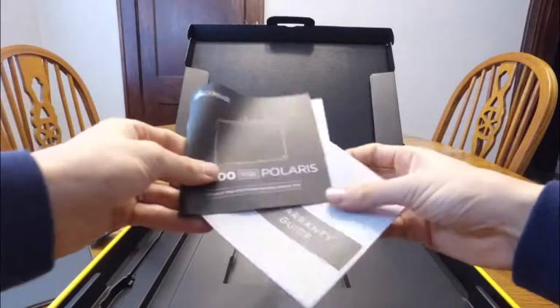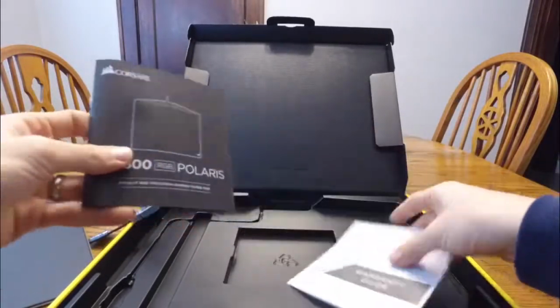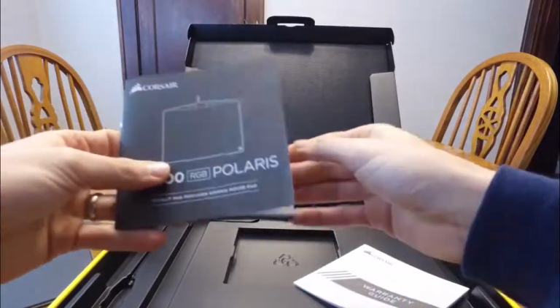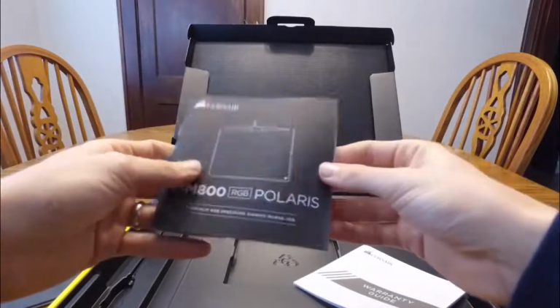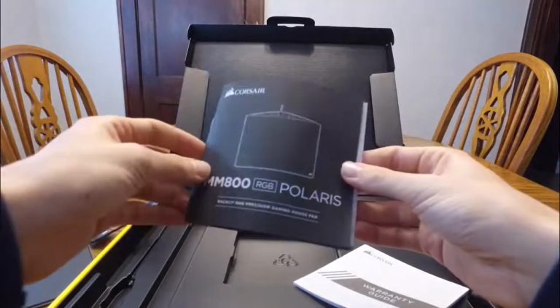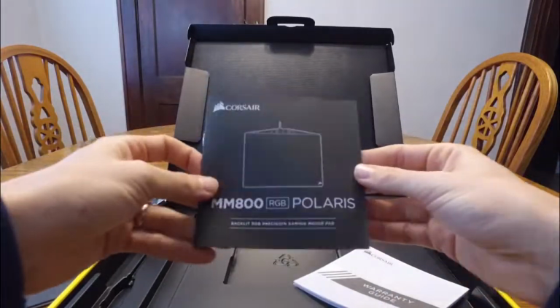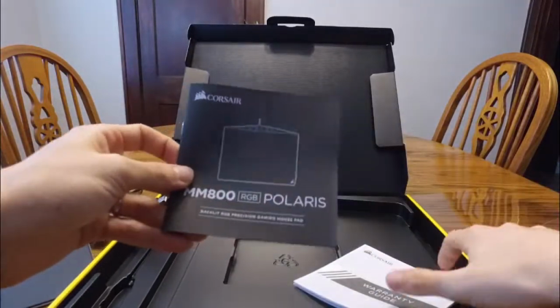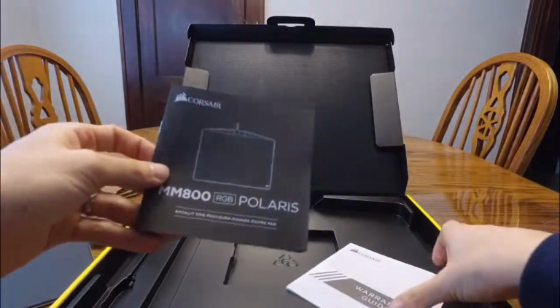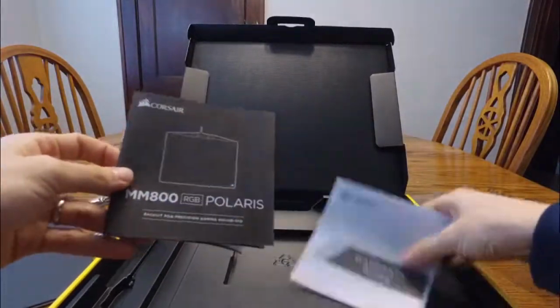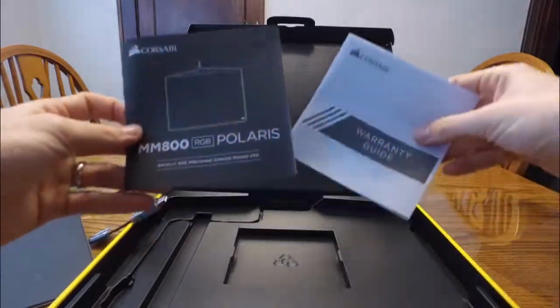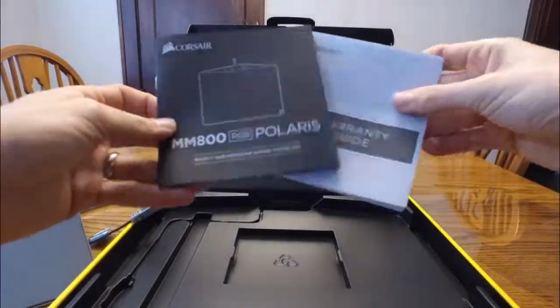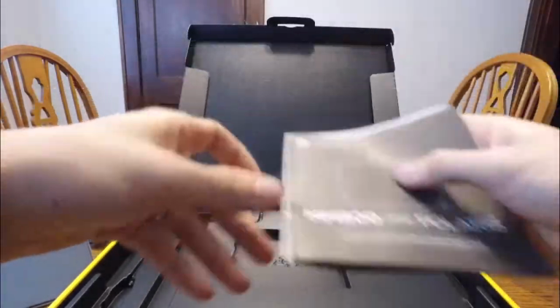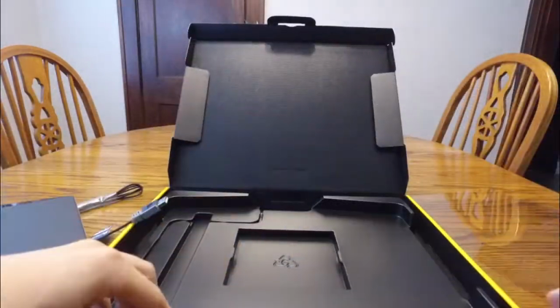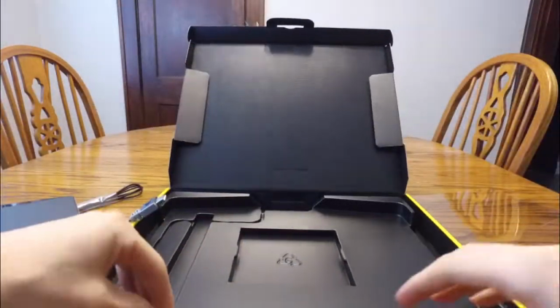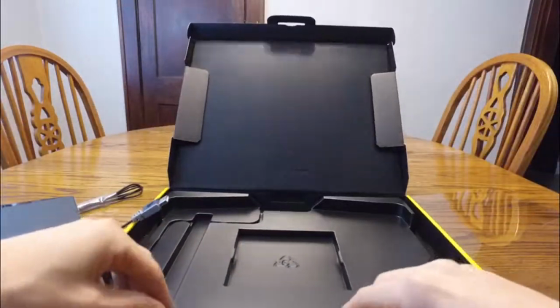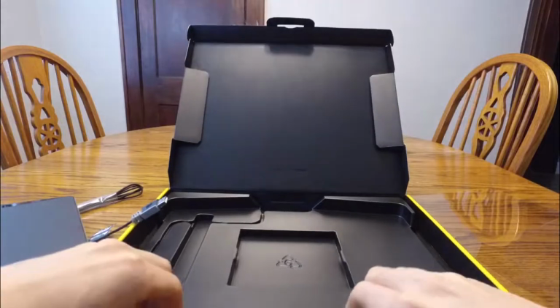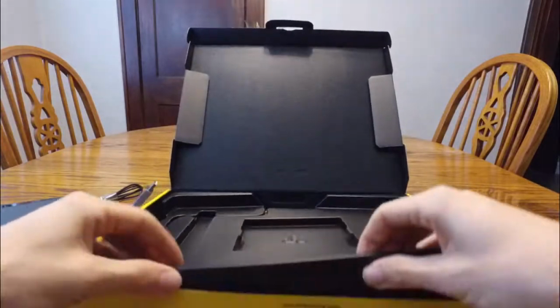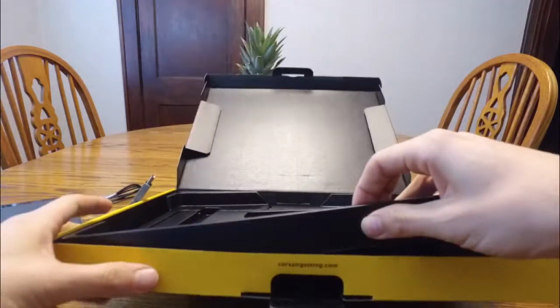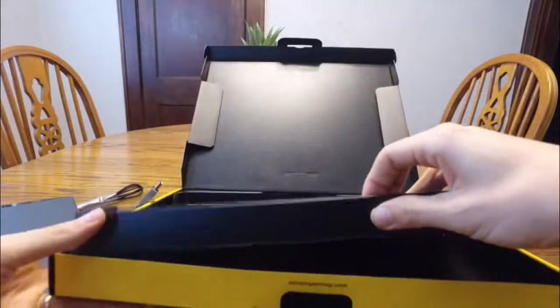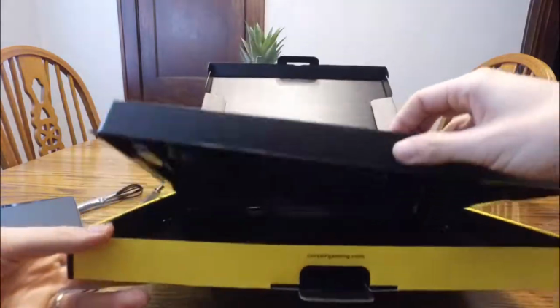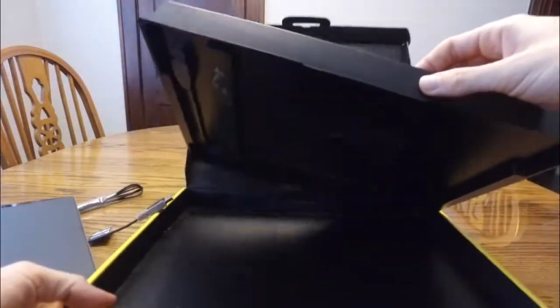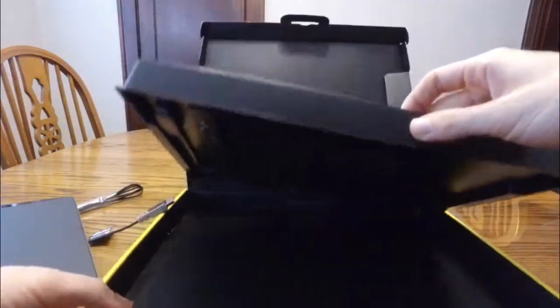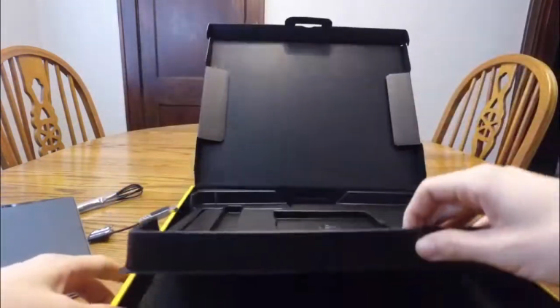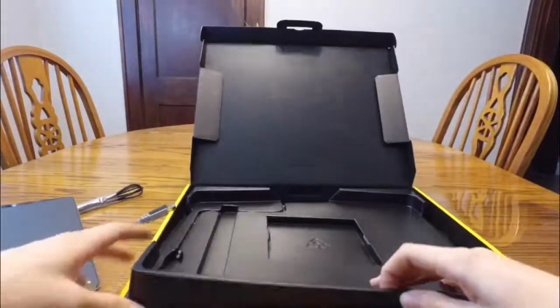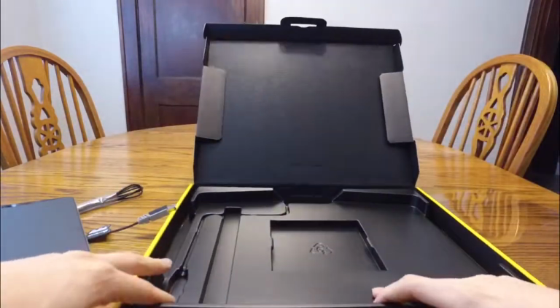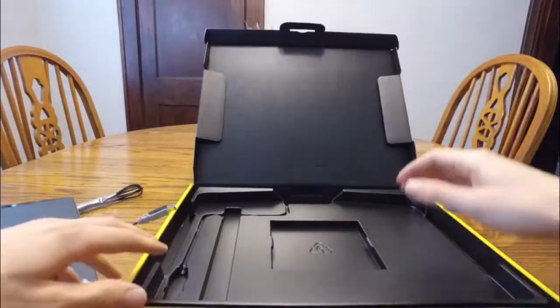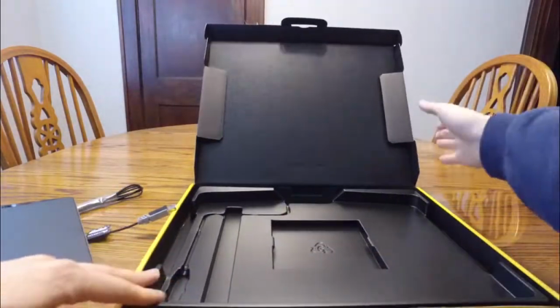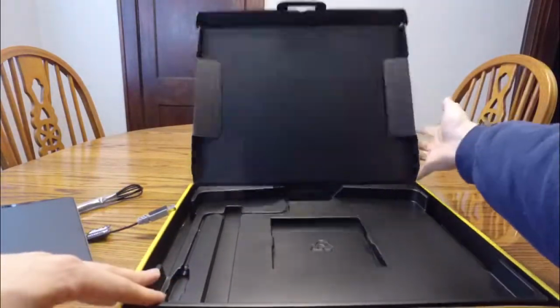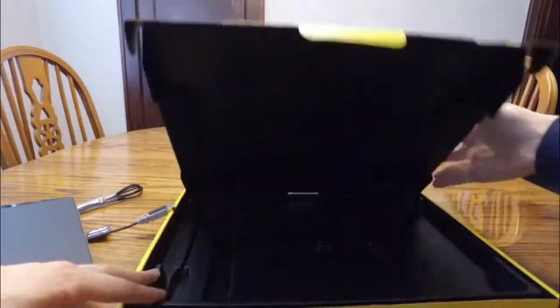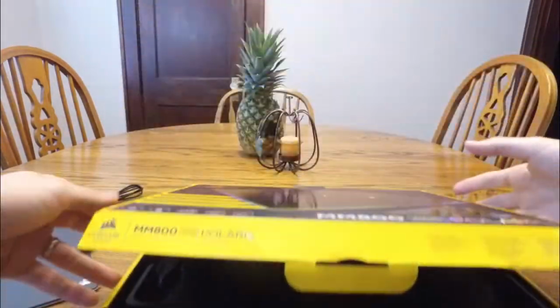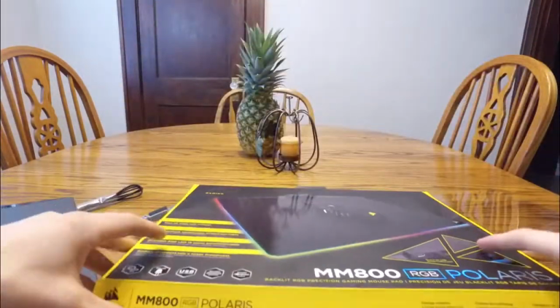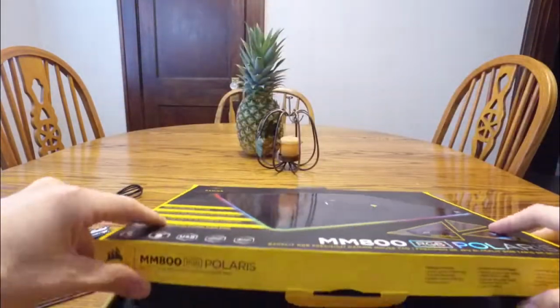Other contents in this package: just the user manual and warranty guide — really straightforward, nothing else in here. Really impressive product.